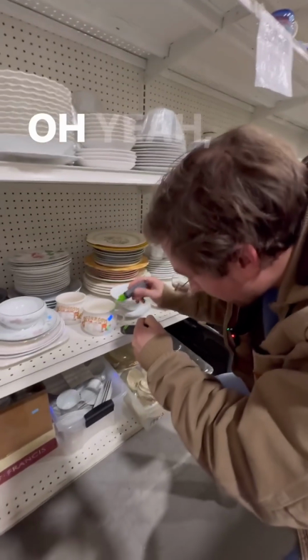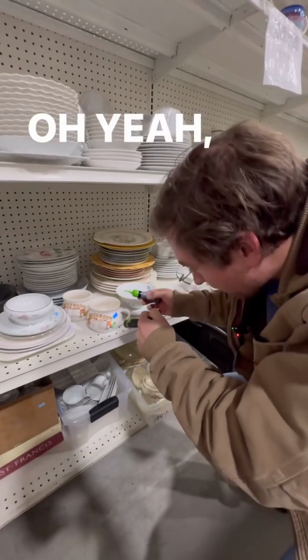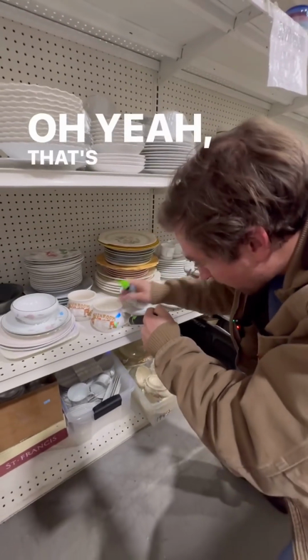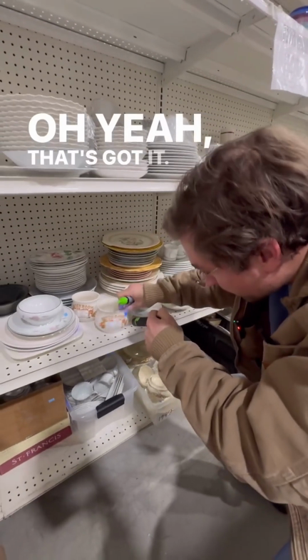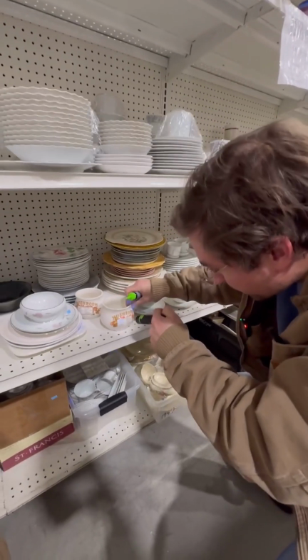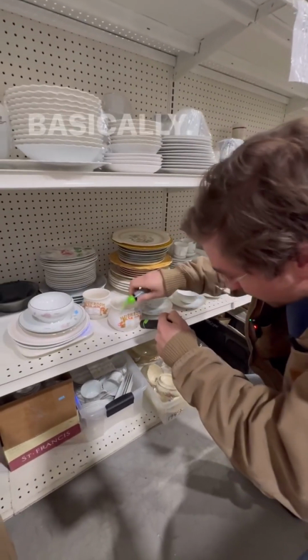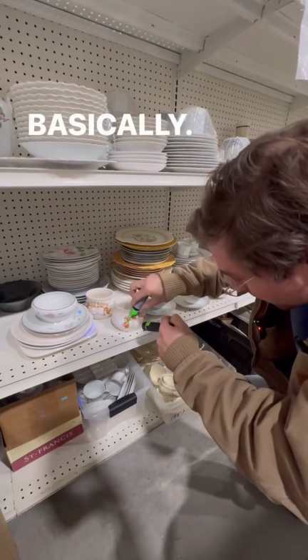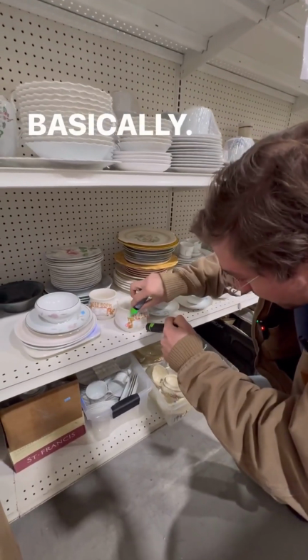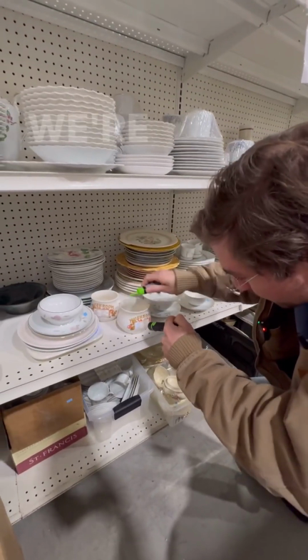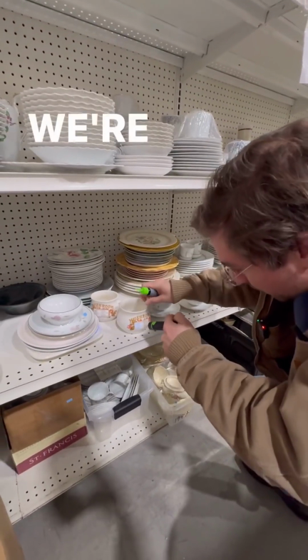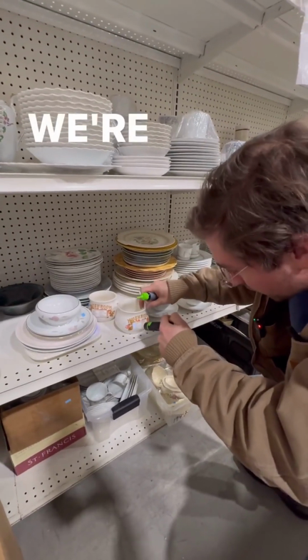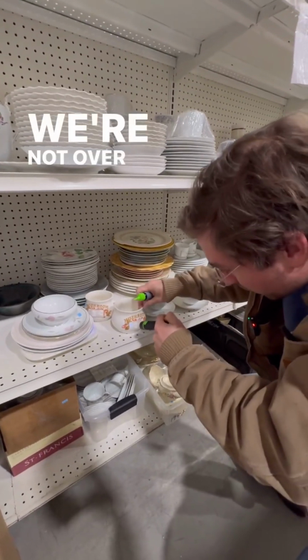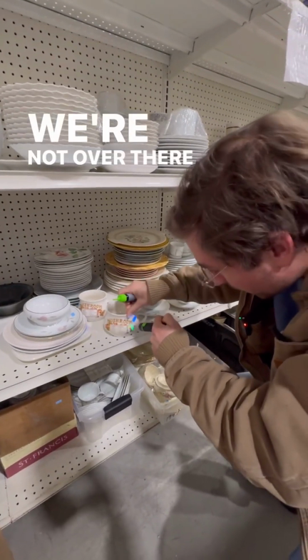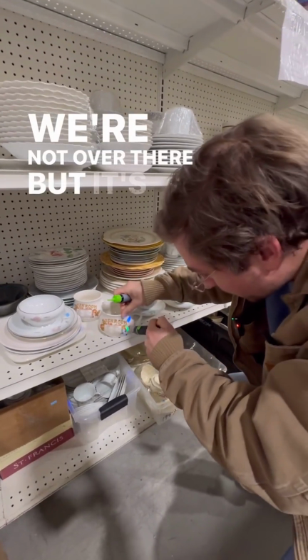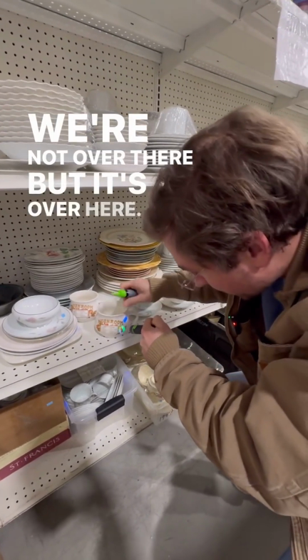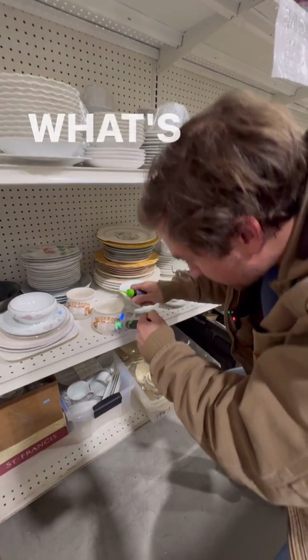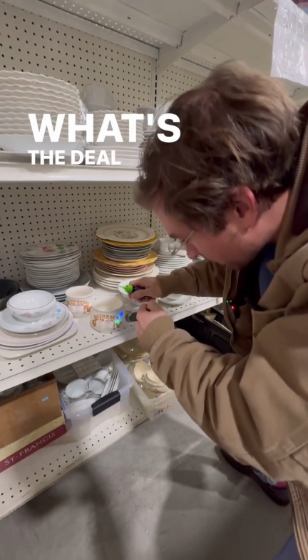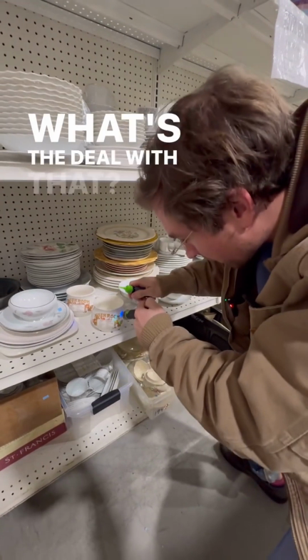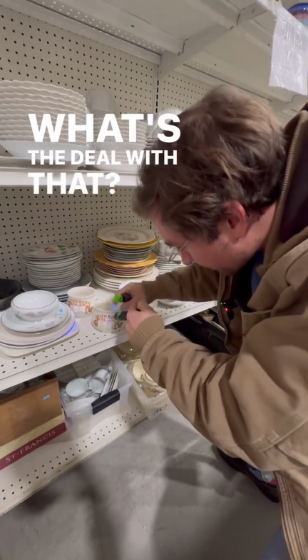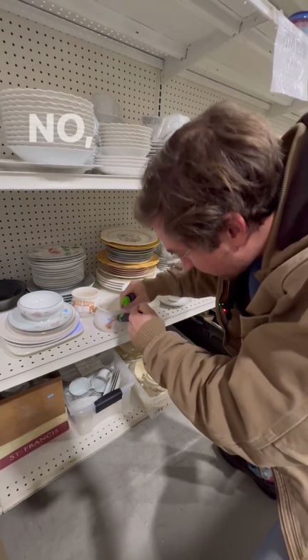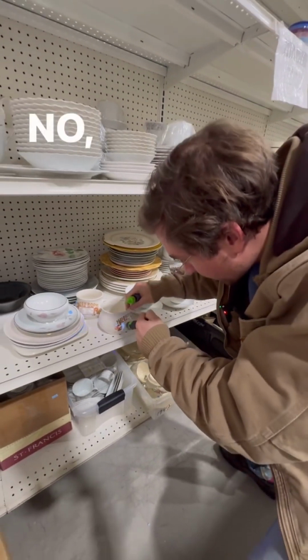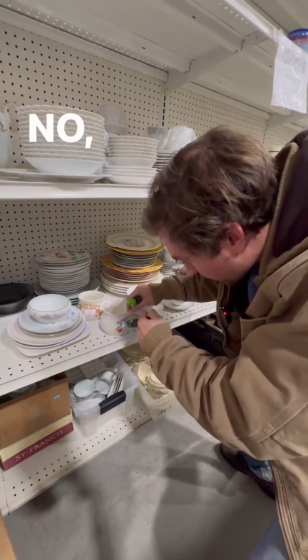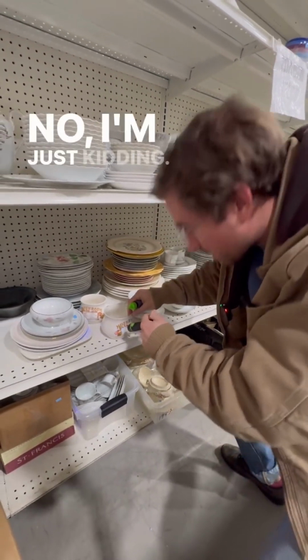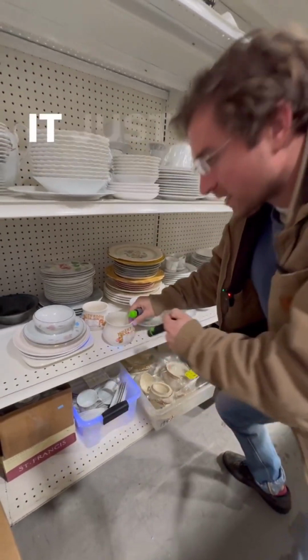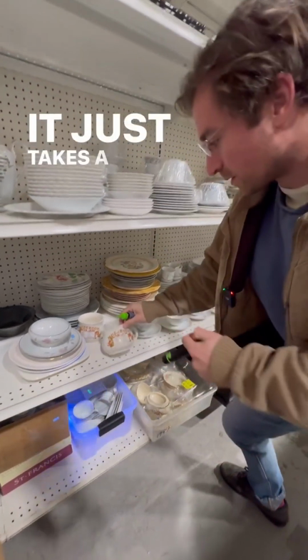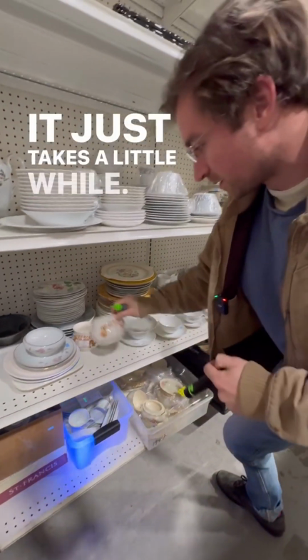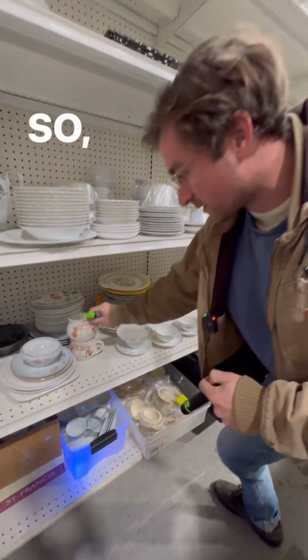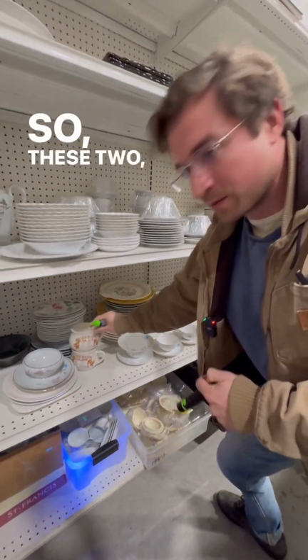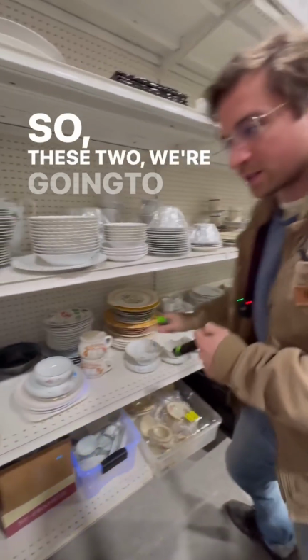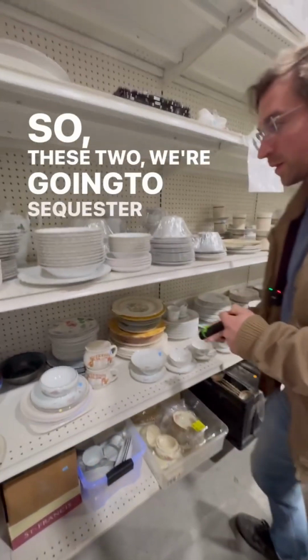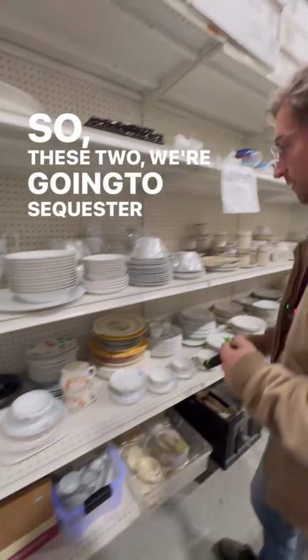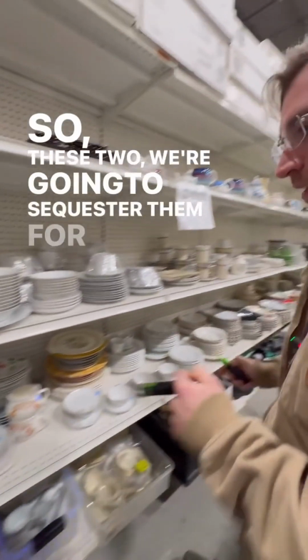Oh yeah, that's got it. Not over there, but it's over here. What's the deal with that? It just takes a little while. So these two, we're going to sequester them for later.